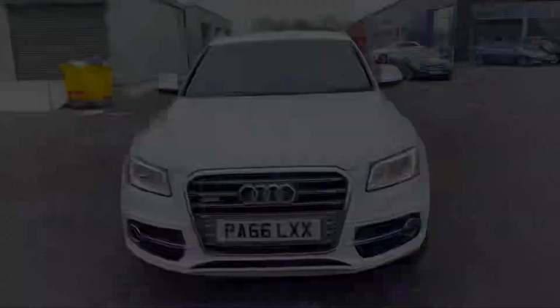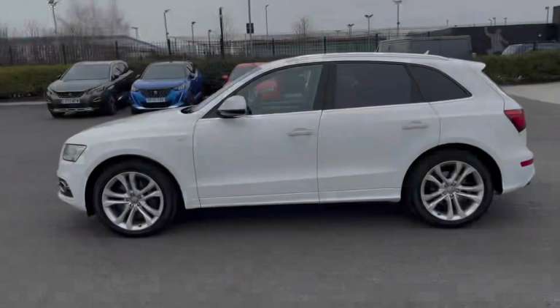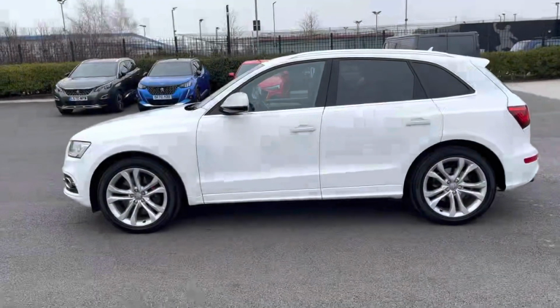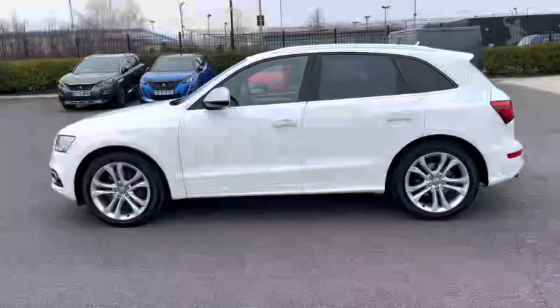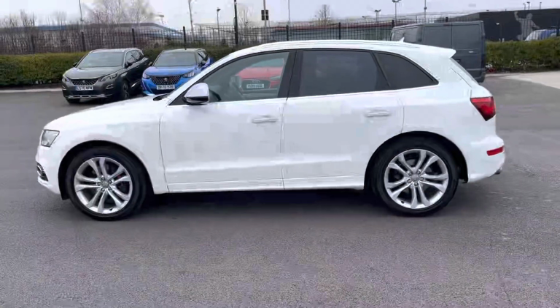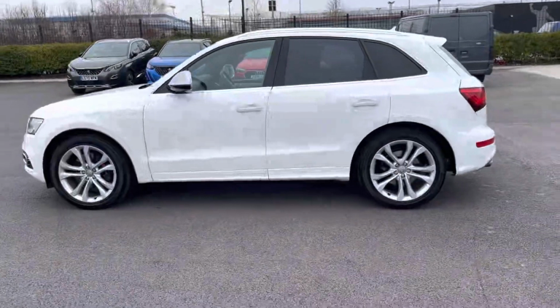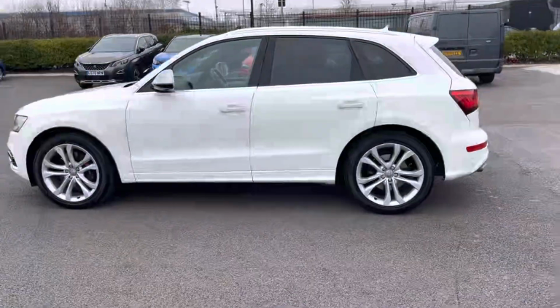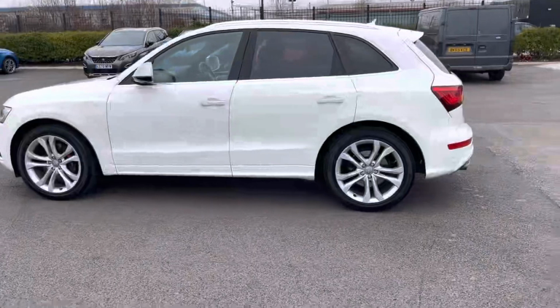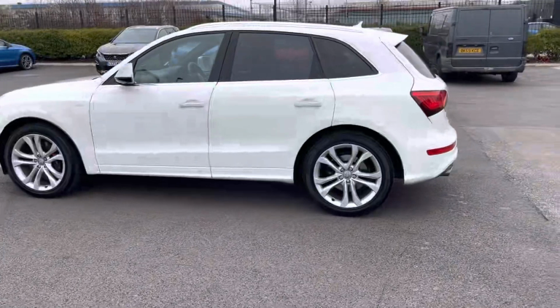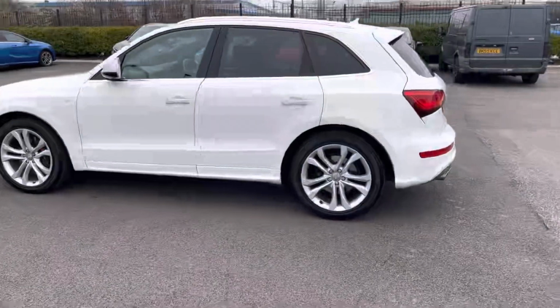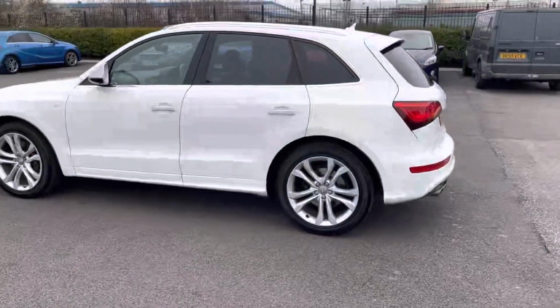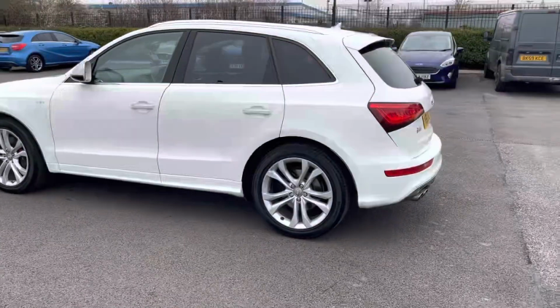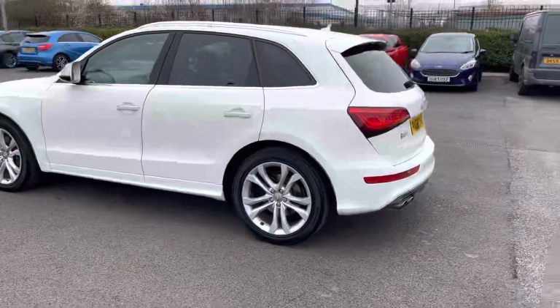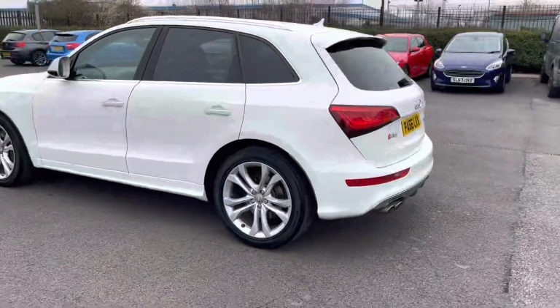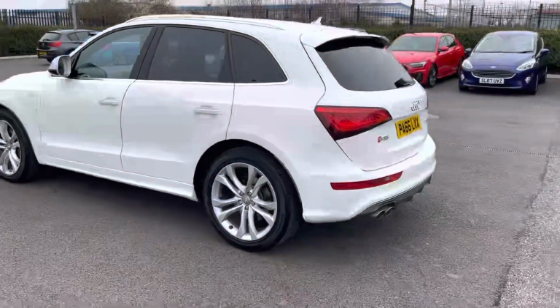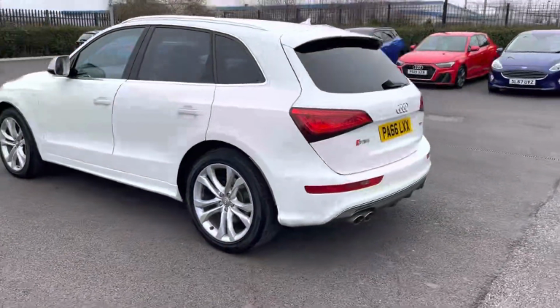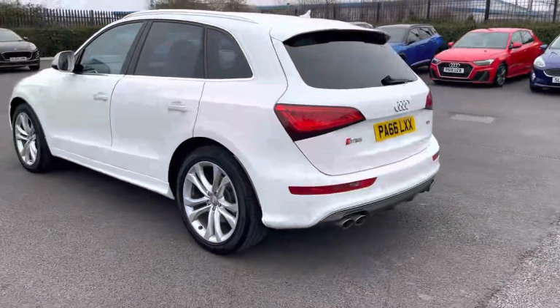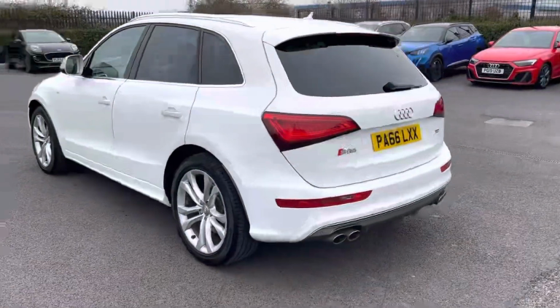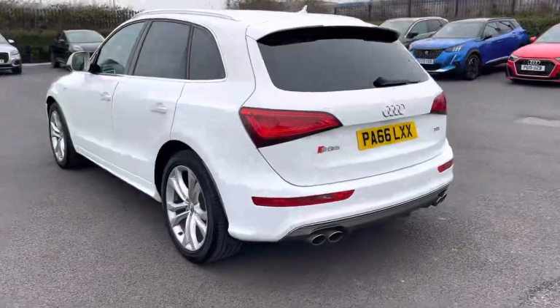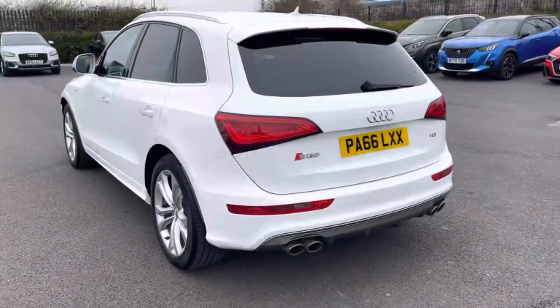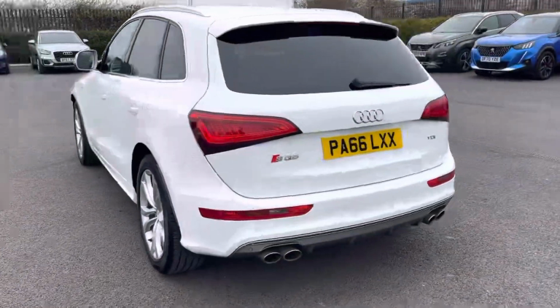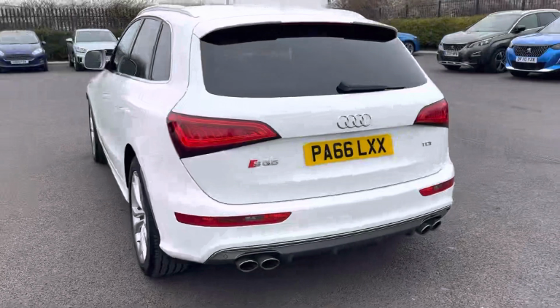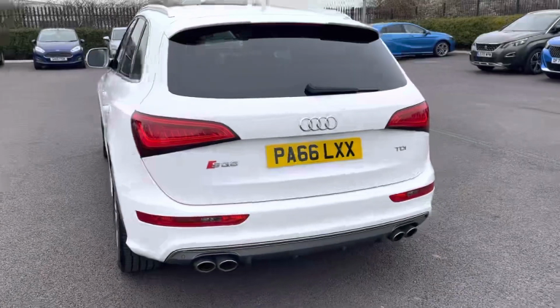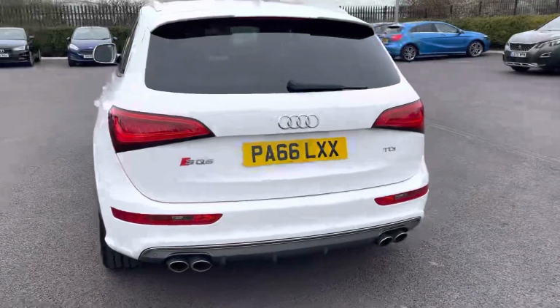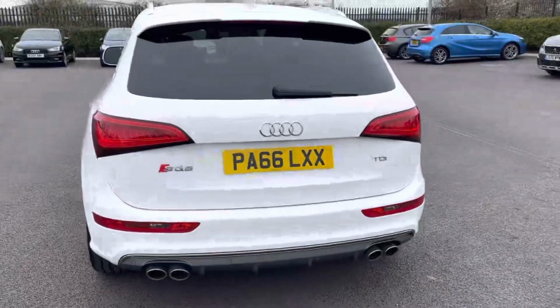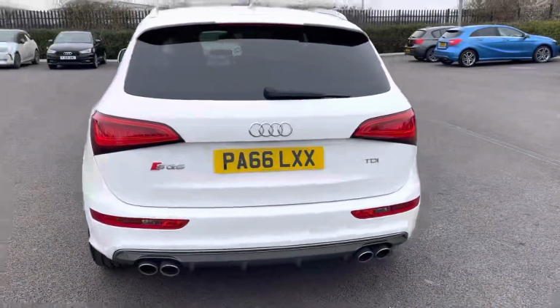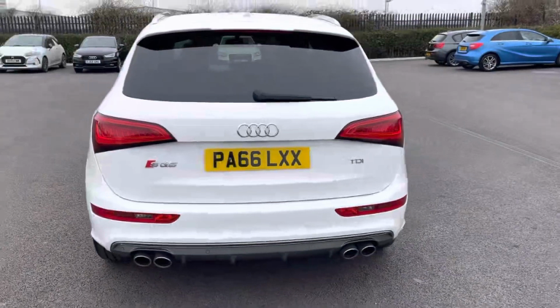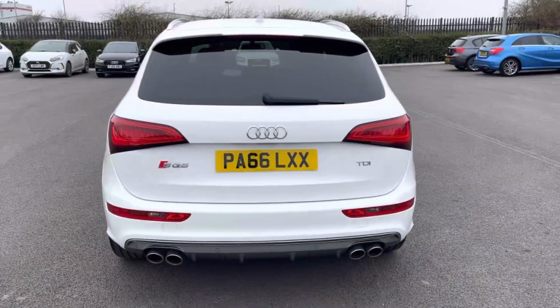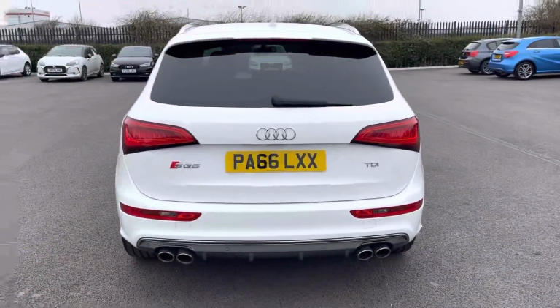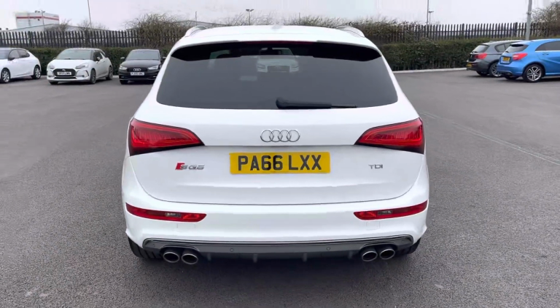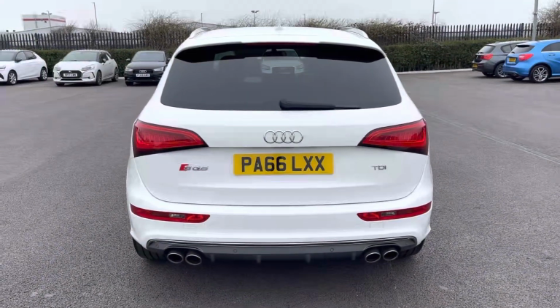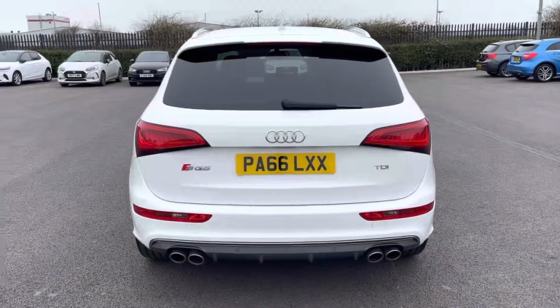It's a Motormatch approved used vehicle so it will come with a 30 day or a thousand mile warranty, whichever comes first. If you would like to put yourself in for a test drive in this car, please give us a call on 01244 311 404.